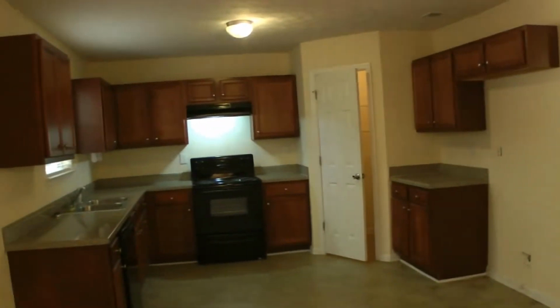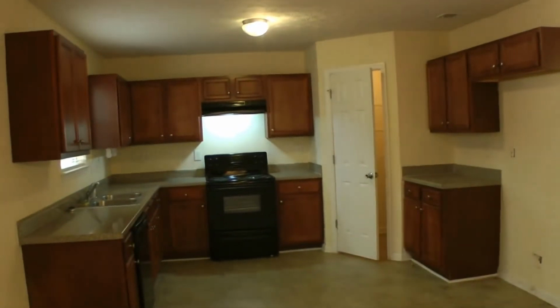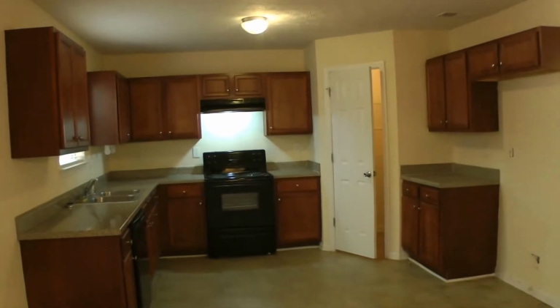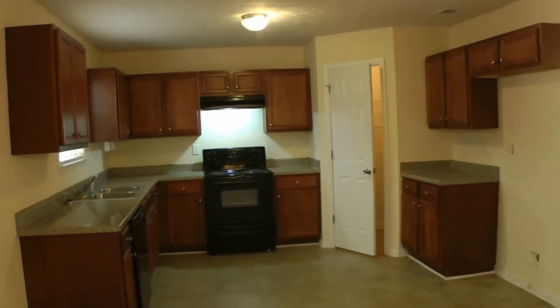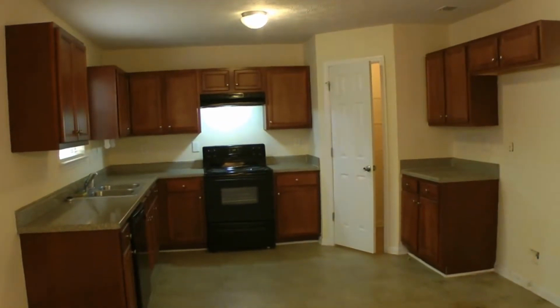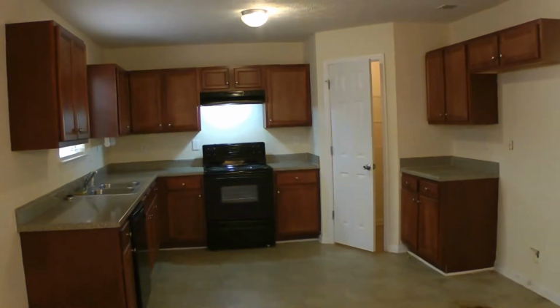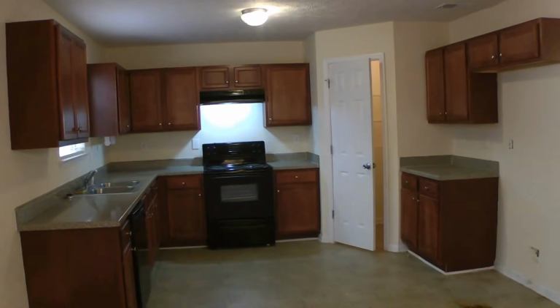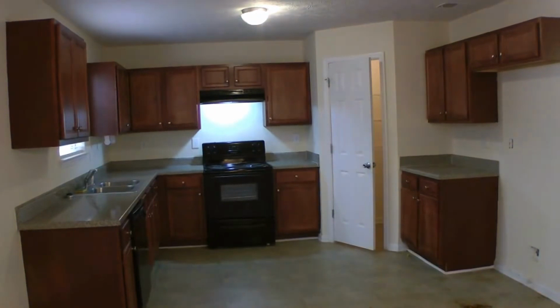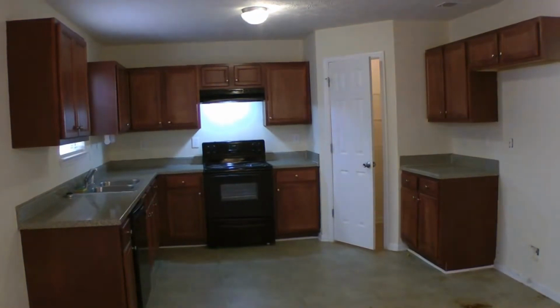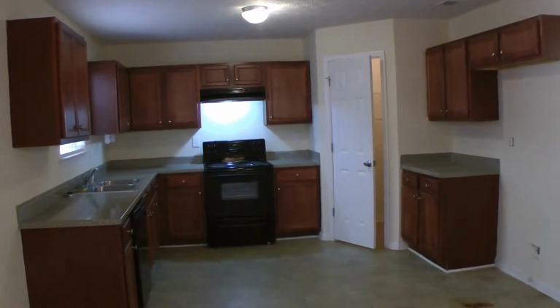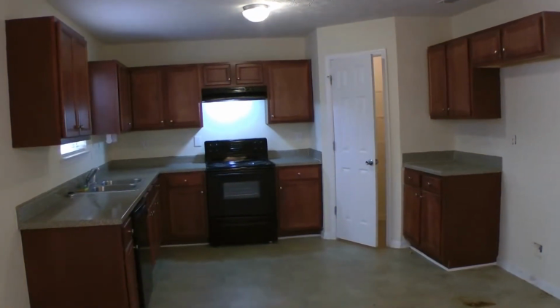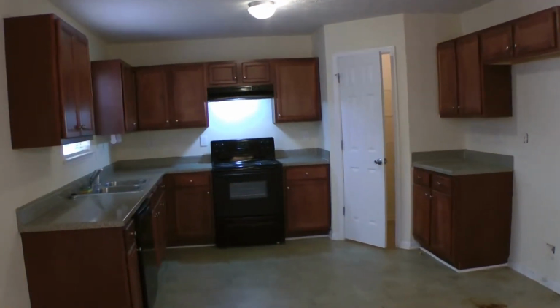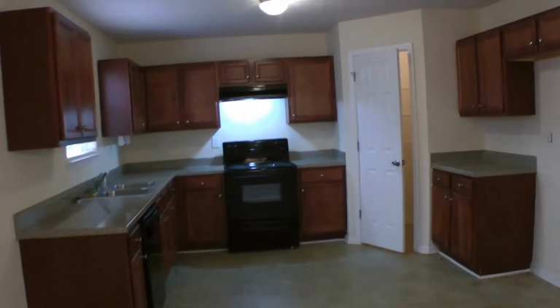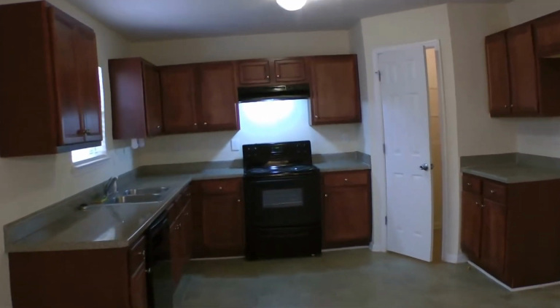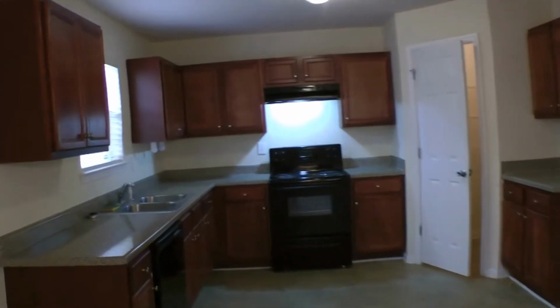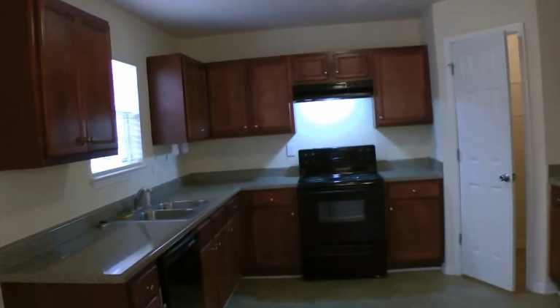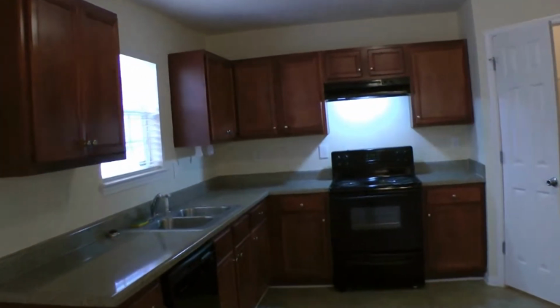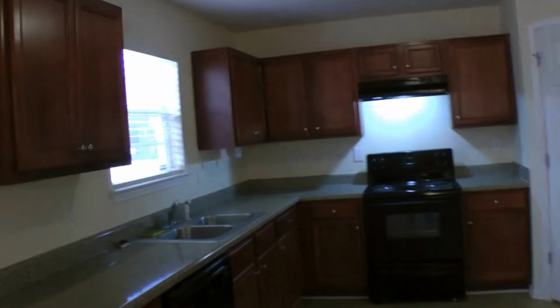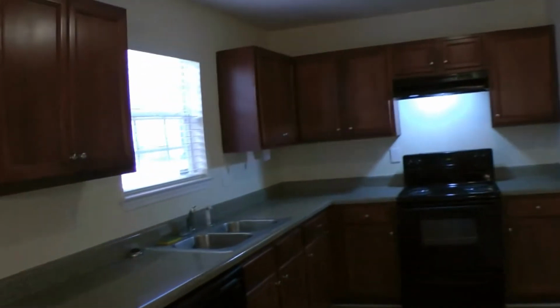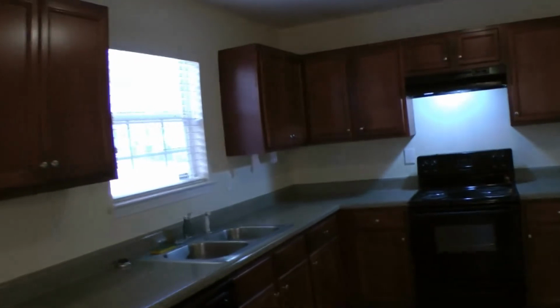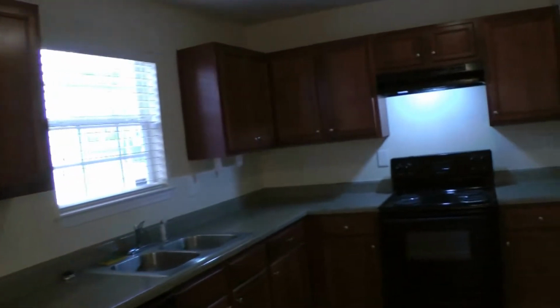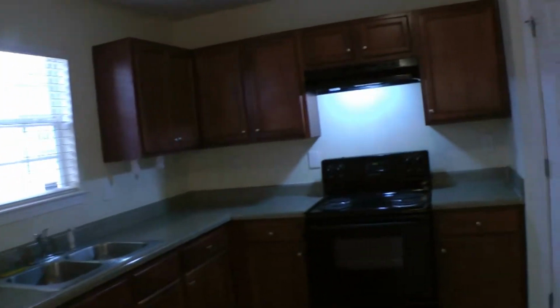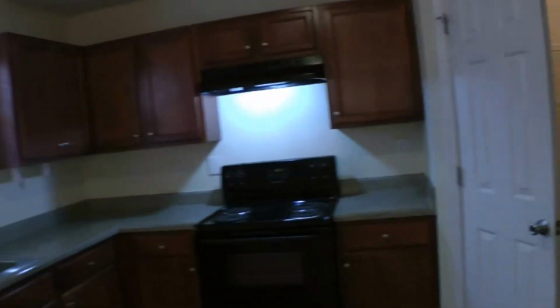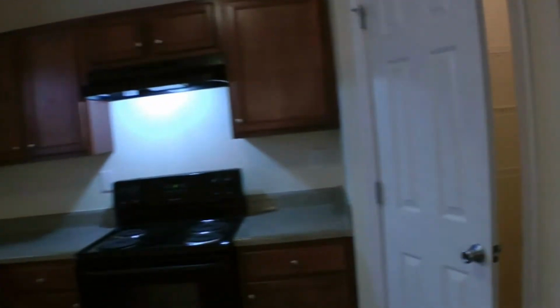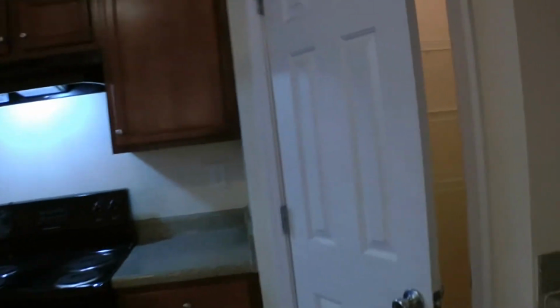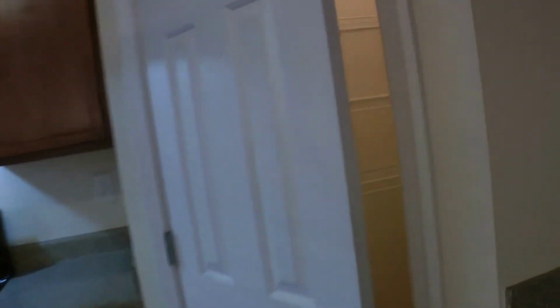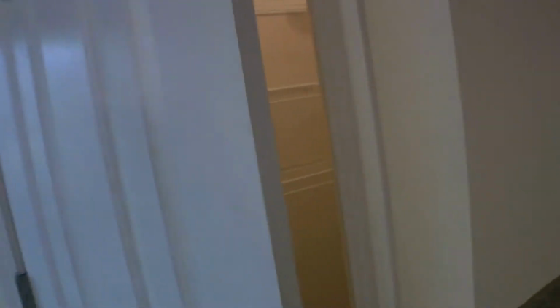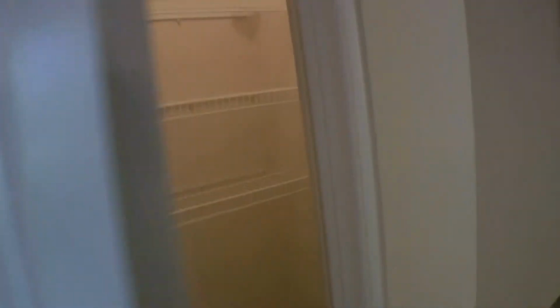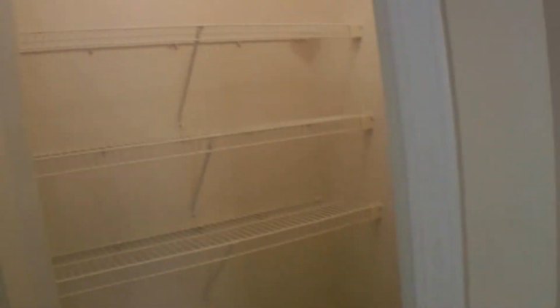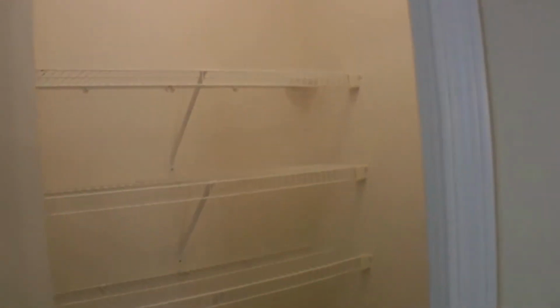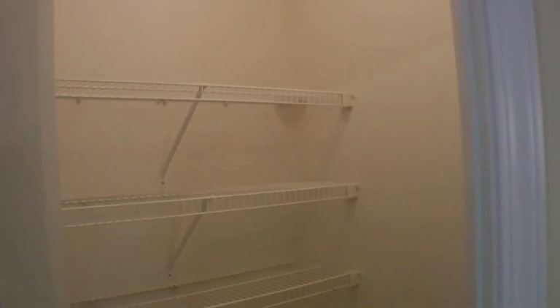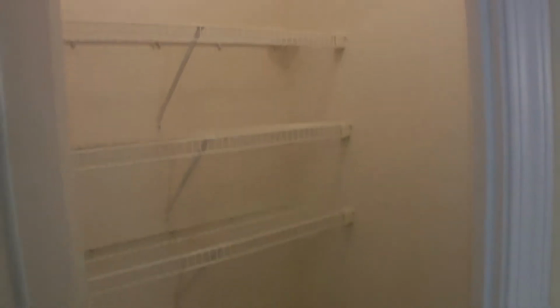Here is the kitchen. A refrigerator will be installed prior to move-in. All appliances are included. Plenty of countertop space and cabinet space. There's also a separate pantry that is illuminated.